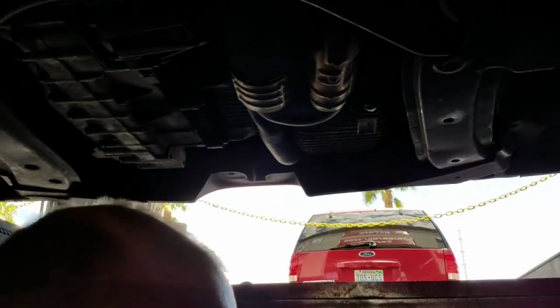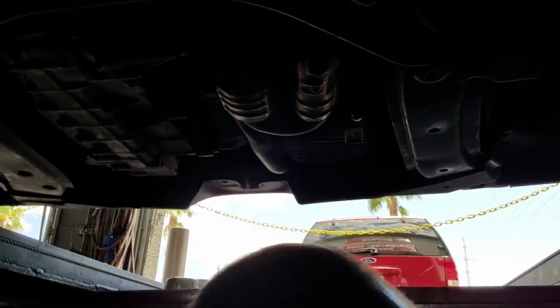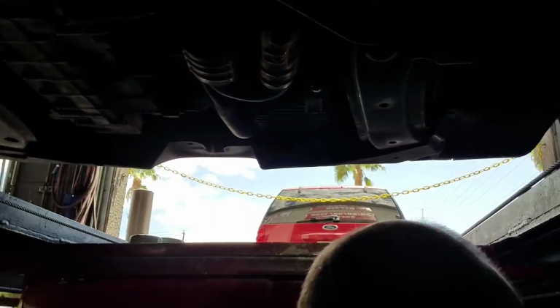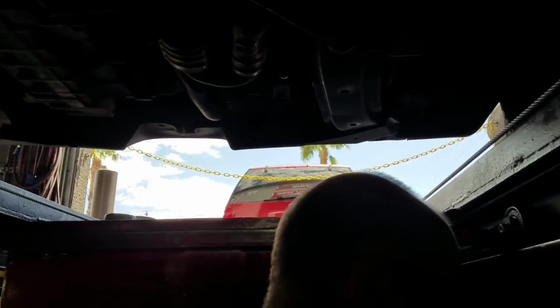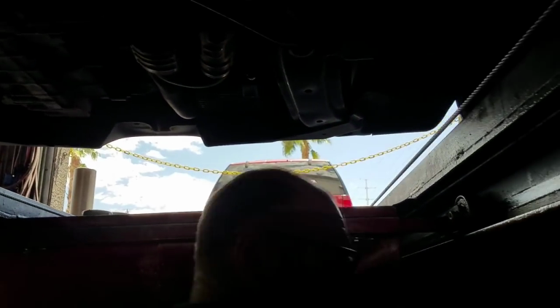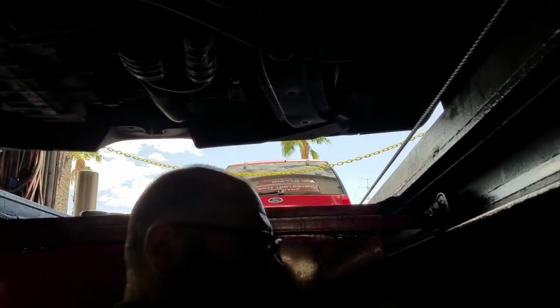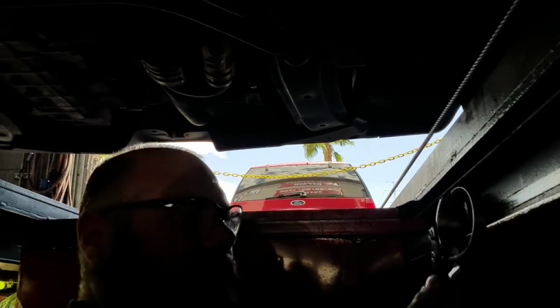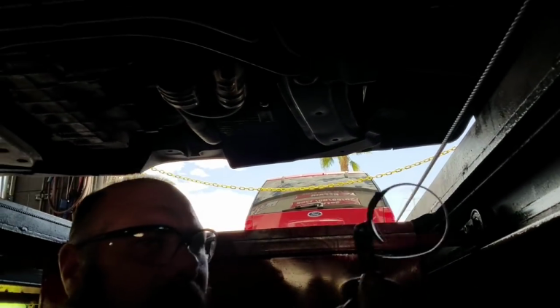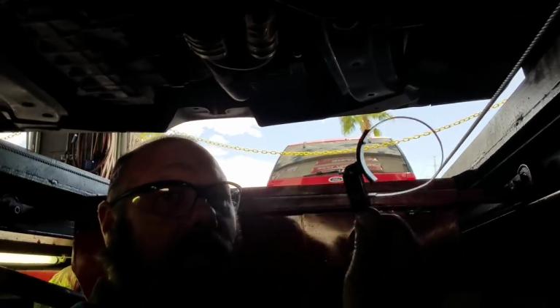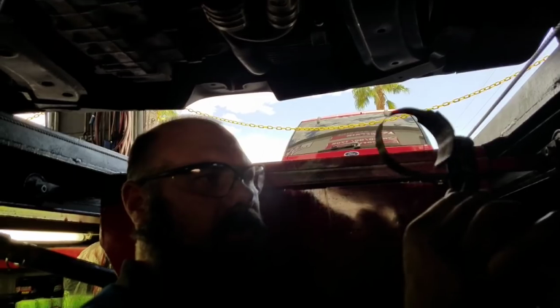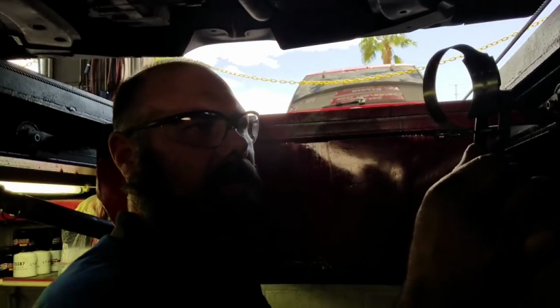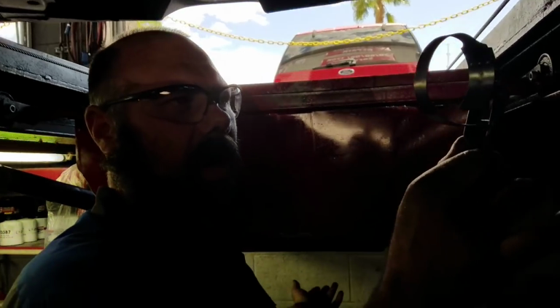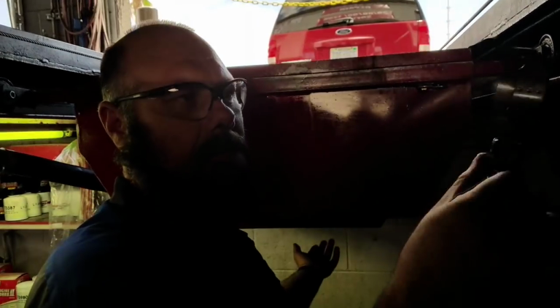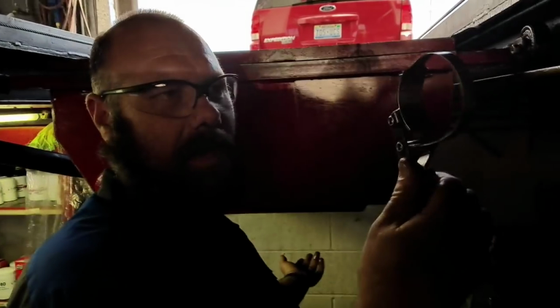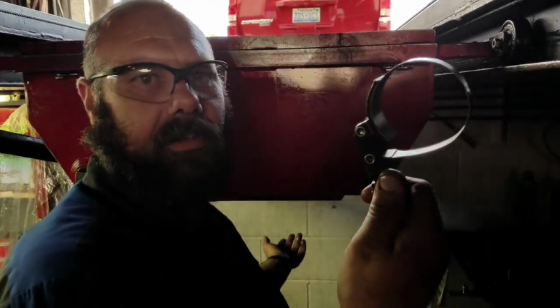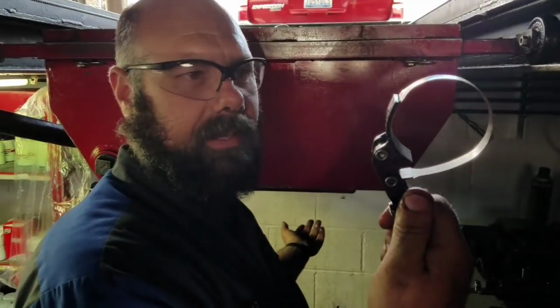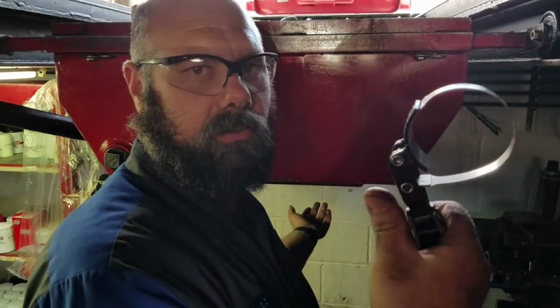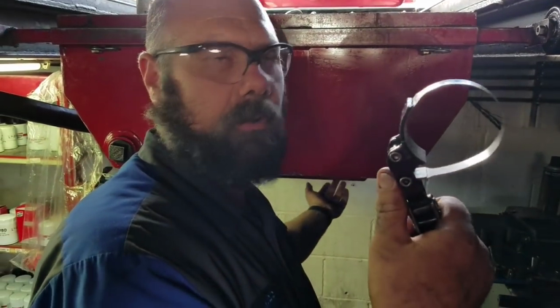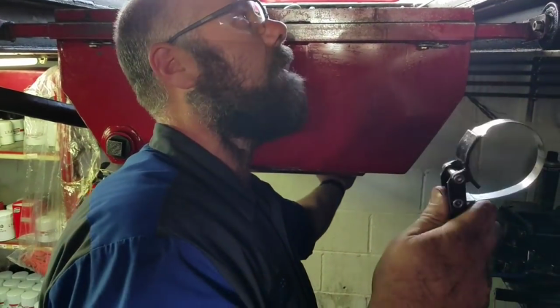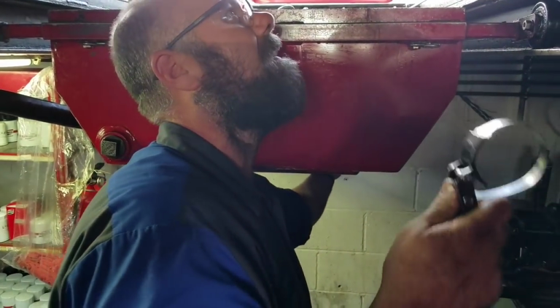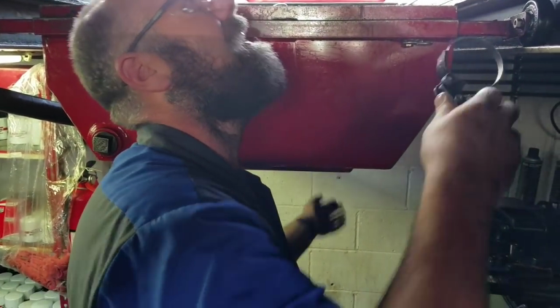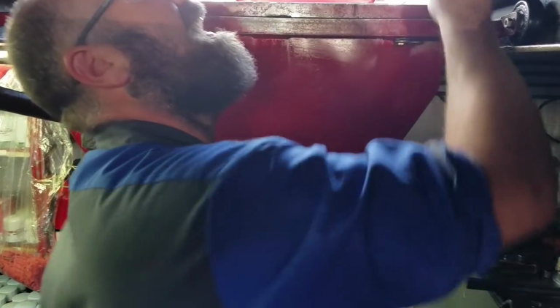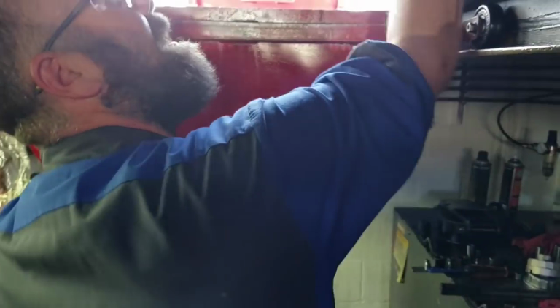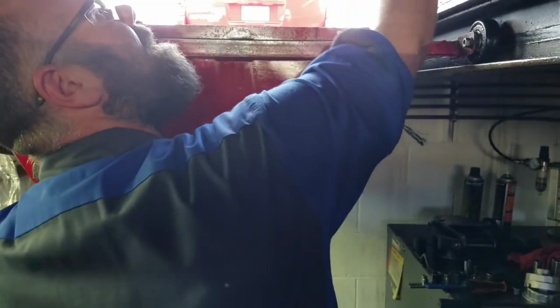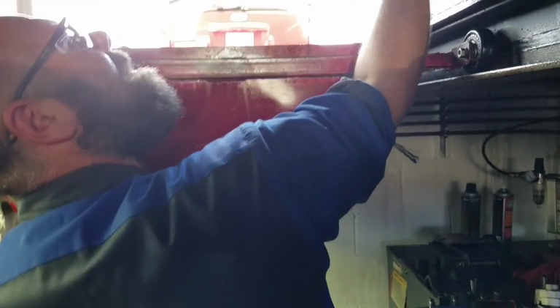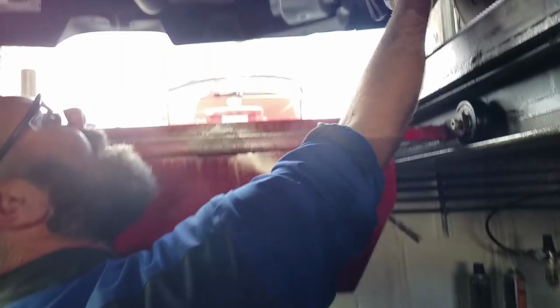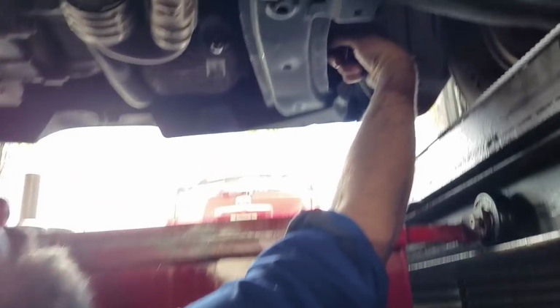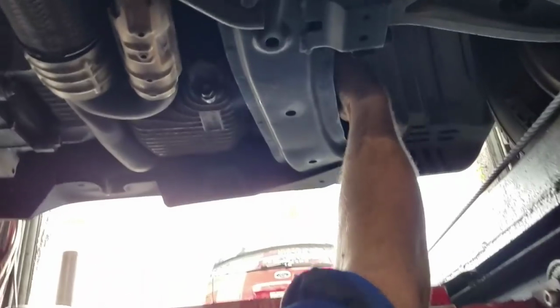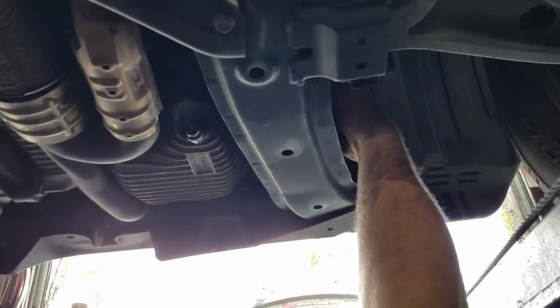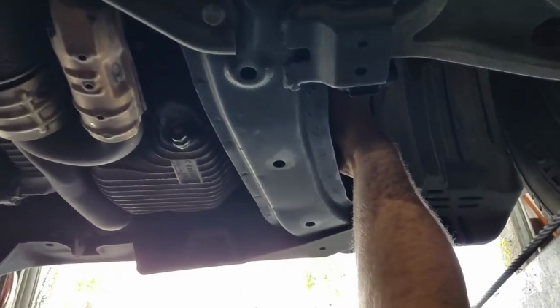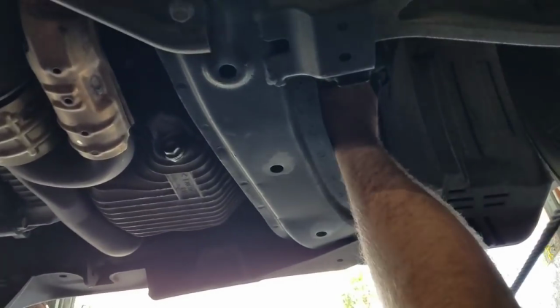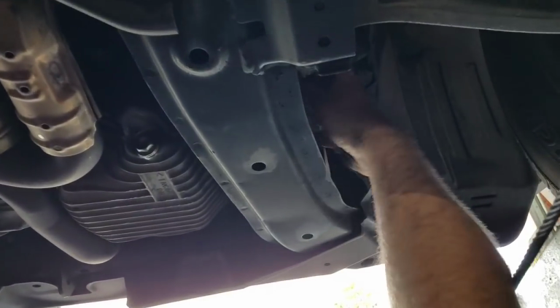Spin this filter off real quick. I like using a band wrench — I feel like they just grip really well and it makes it easy. So the filter's right here.